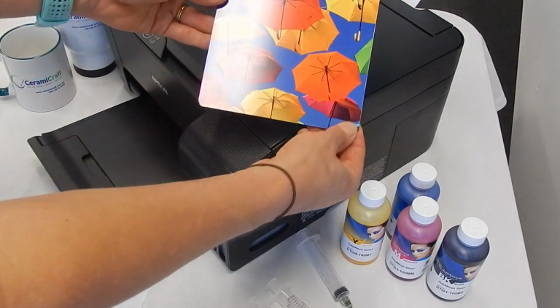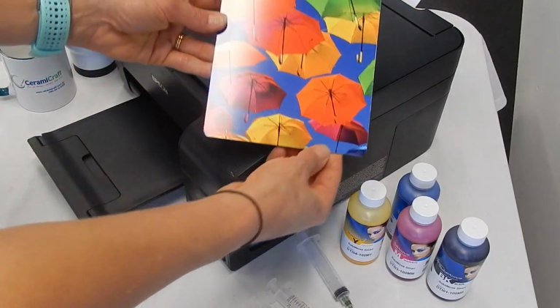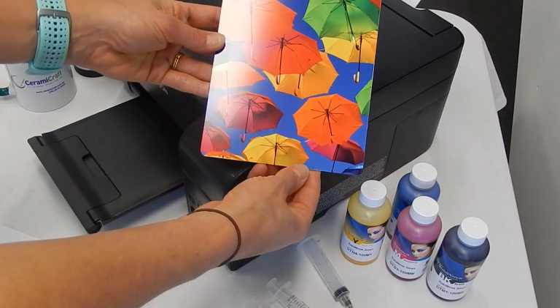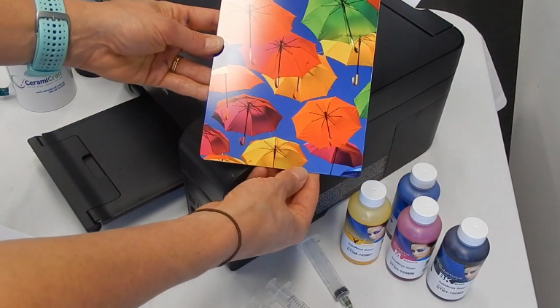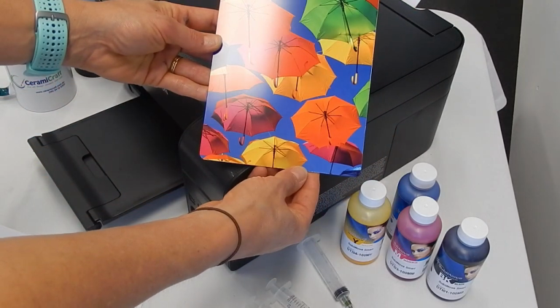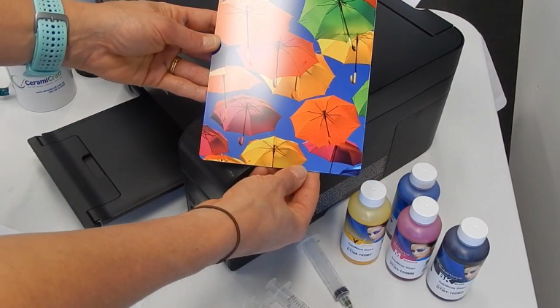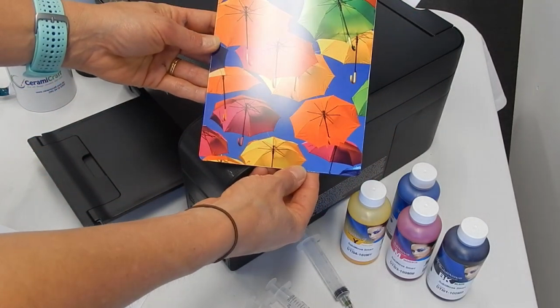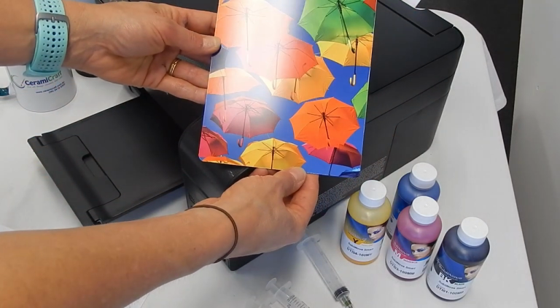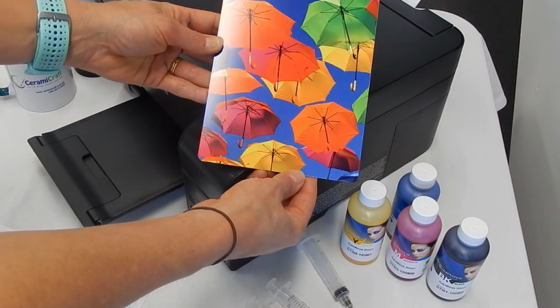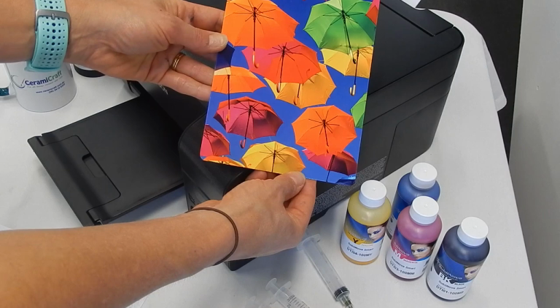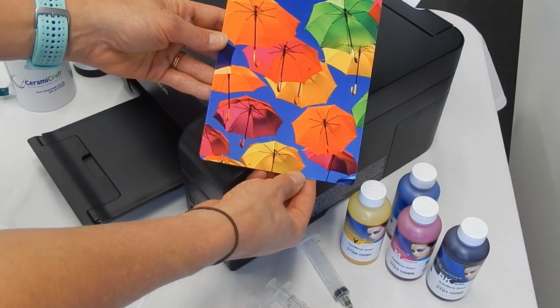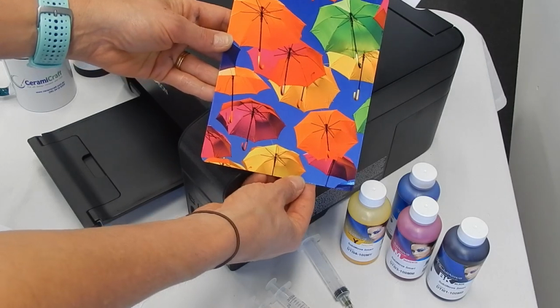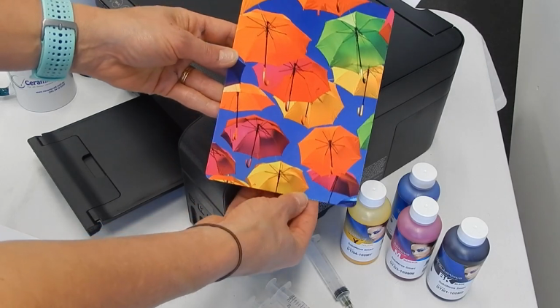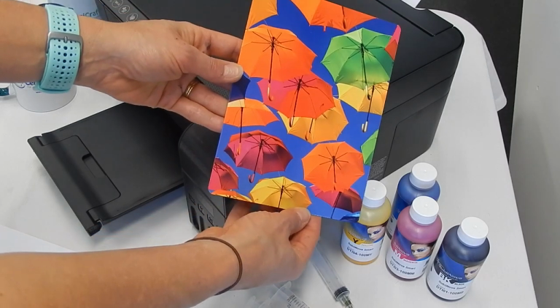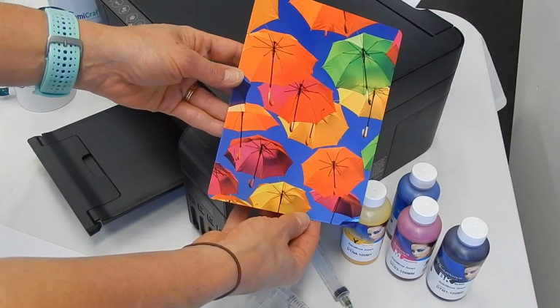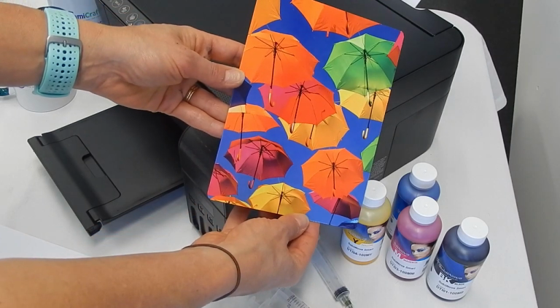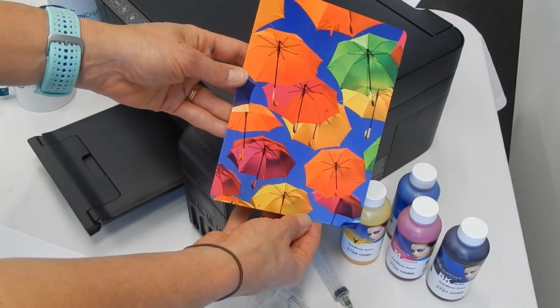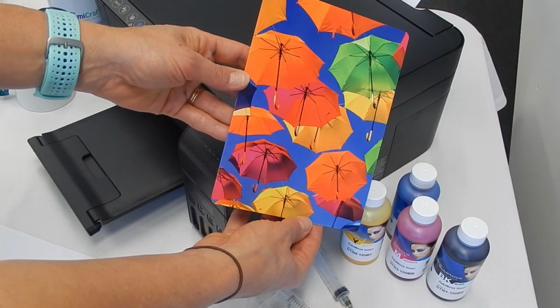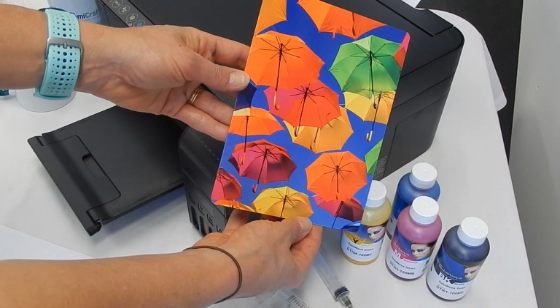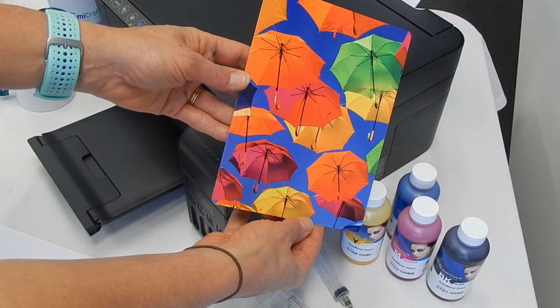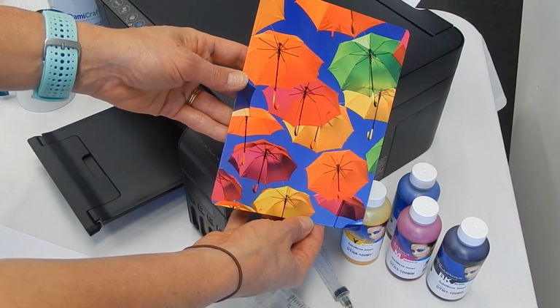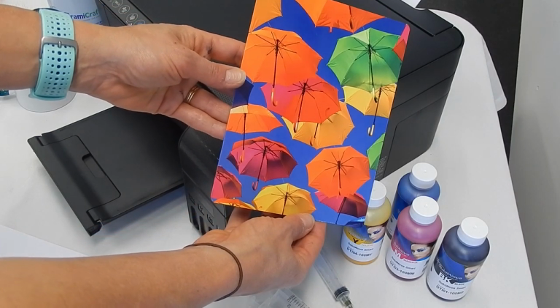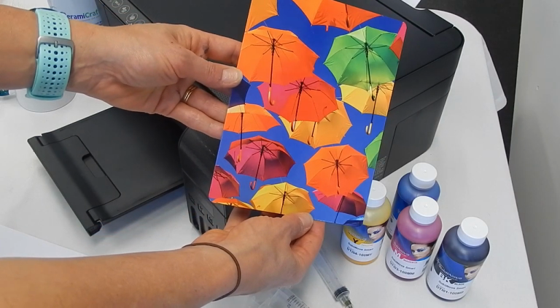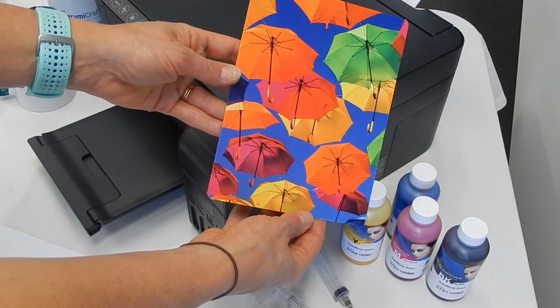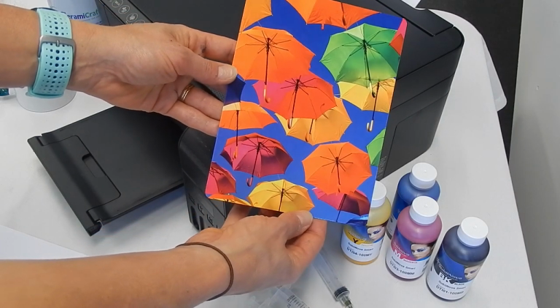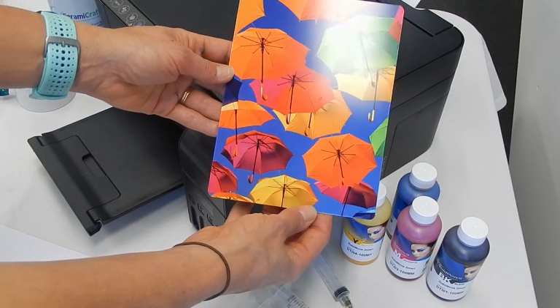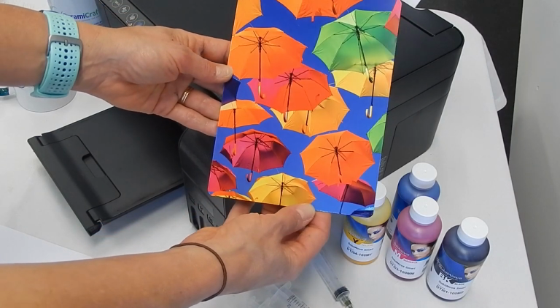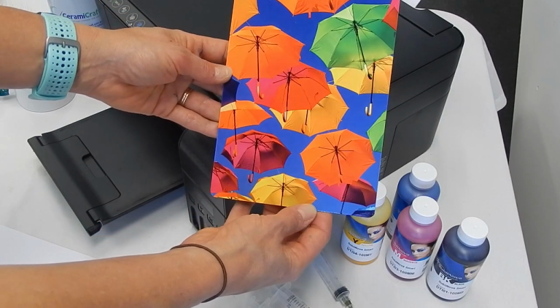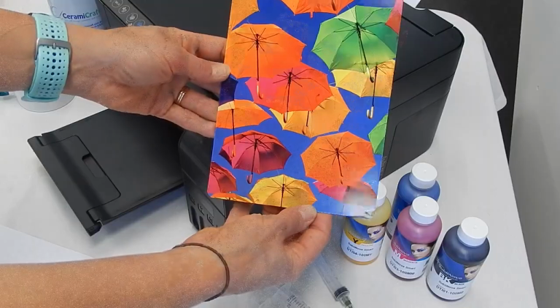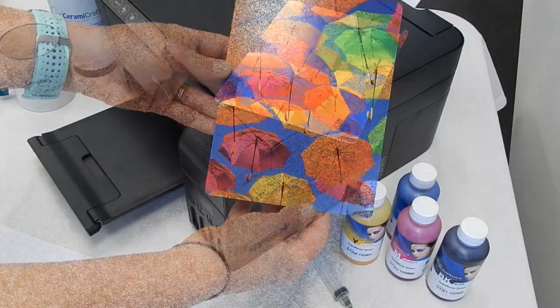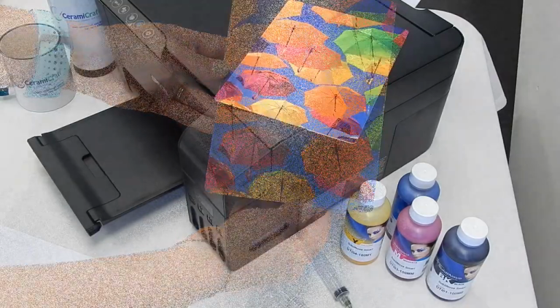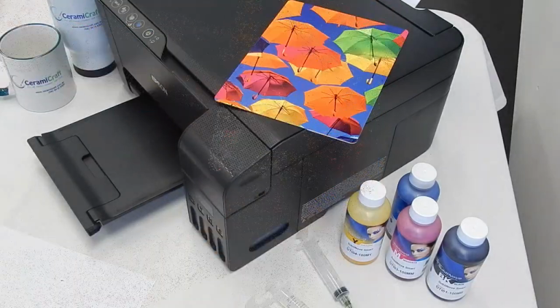As an example, here's something we've printed using the Ink Tech inks, which I think you'll agree is a really awesome color result. Available at Ceramic Craft — thanks for watching.